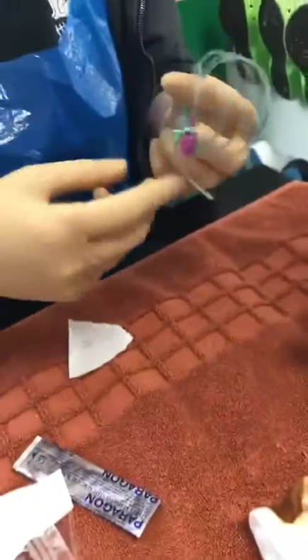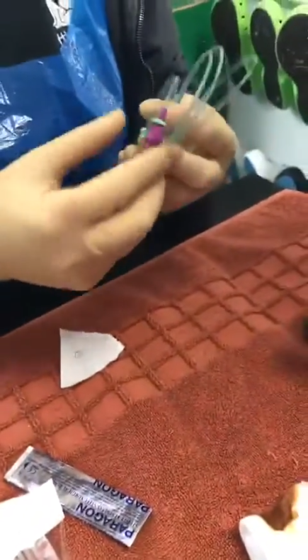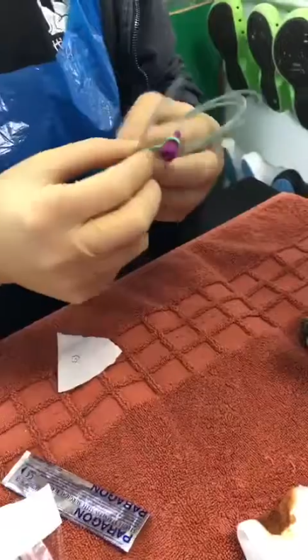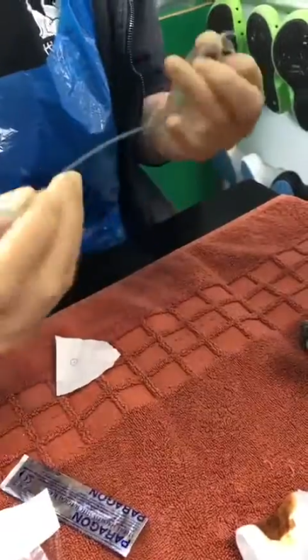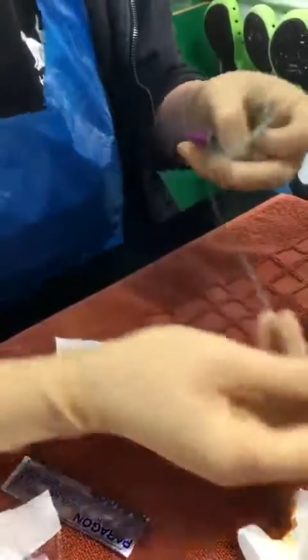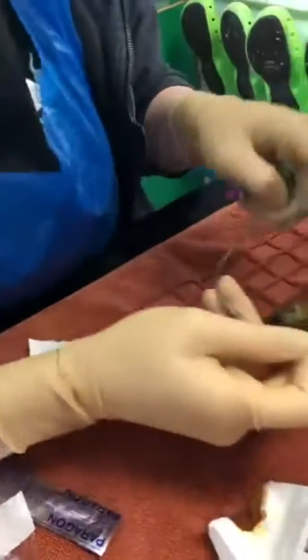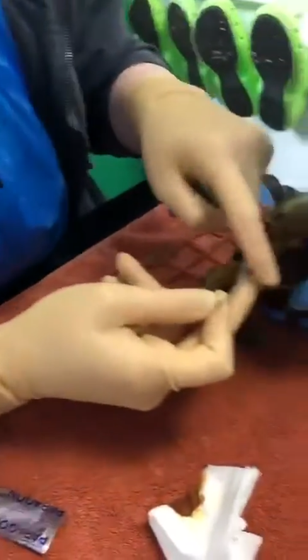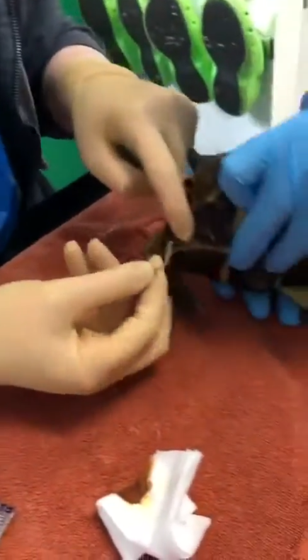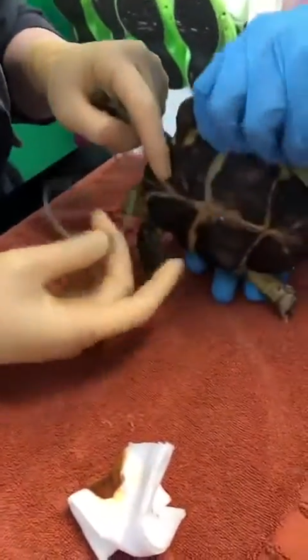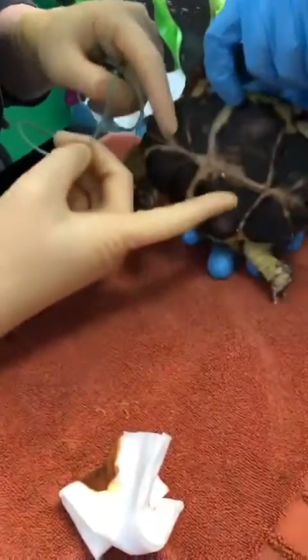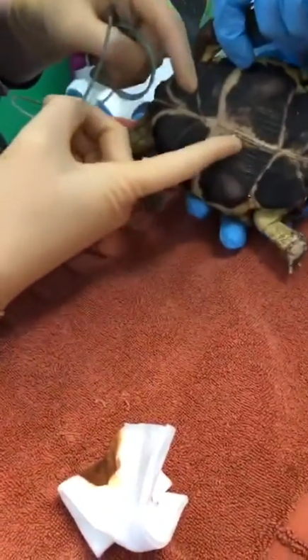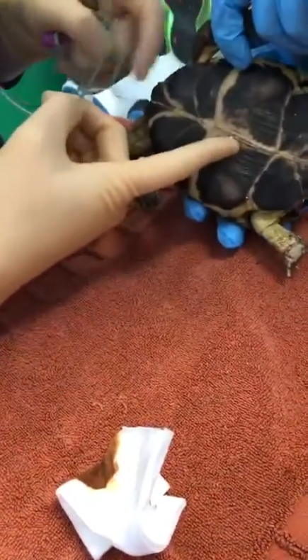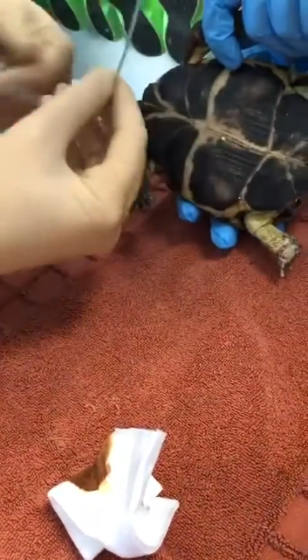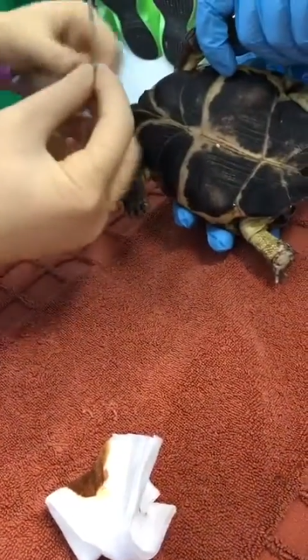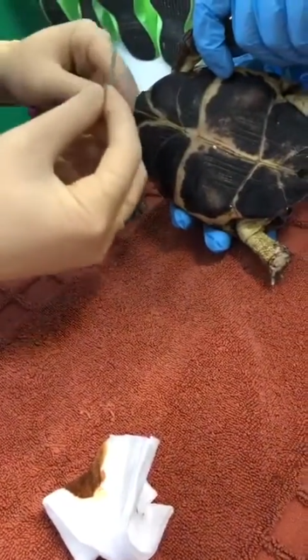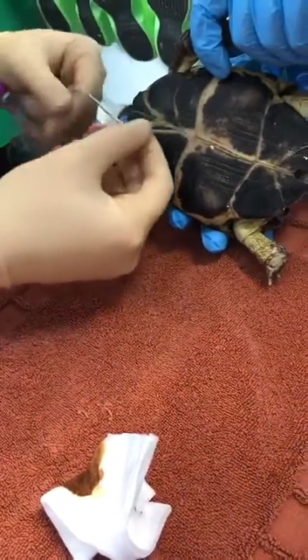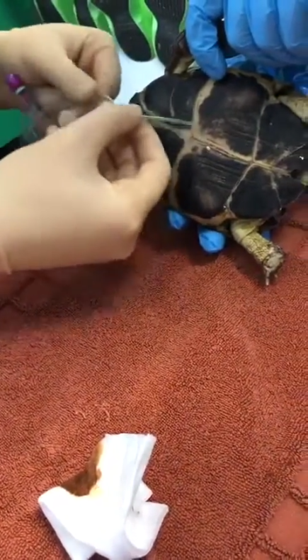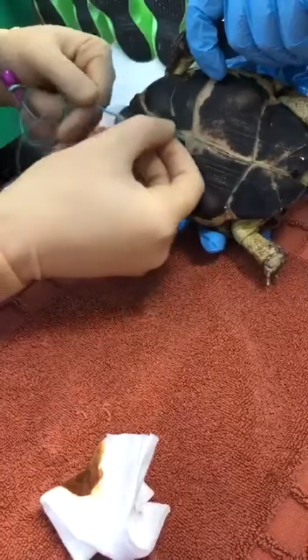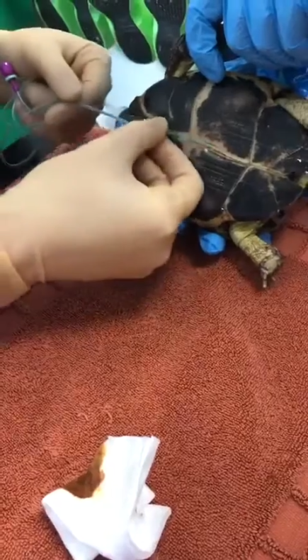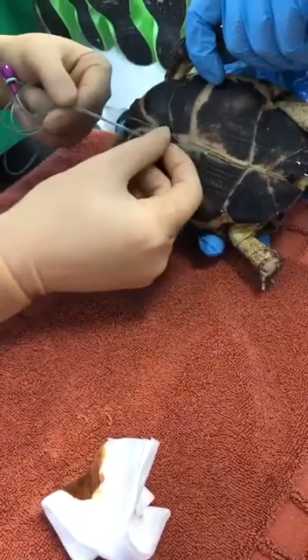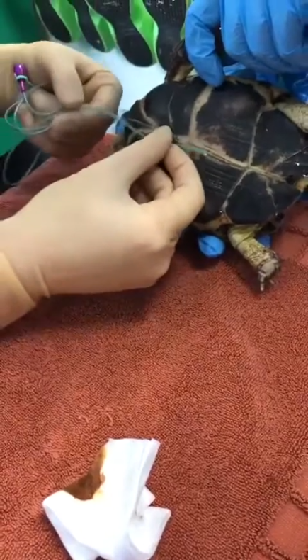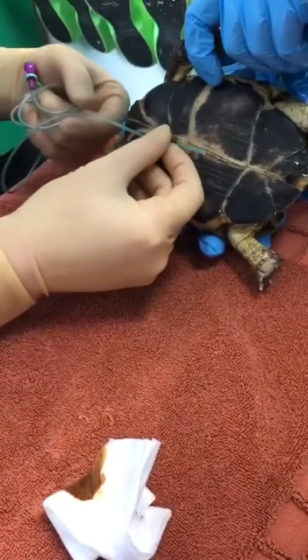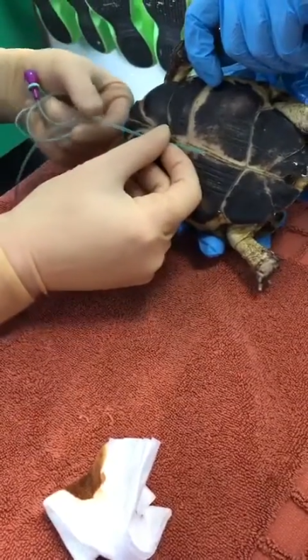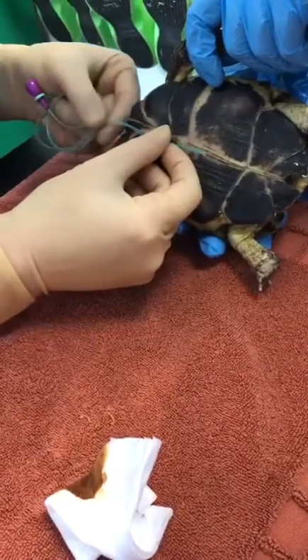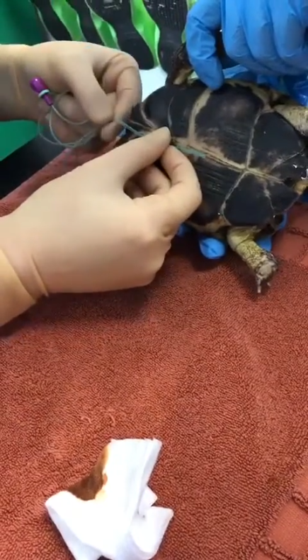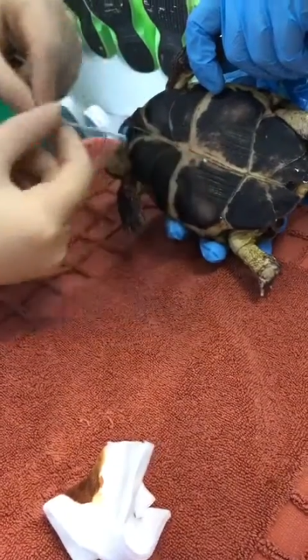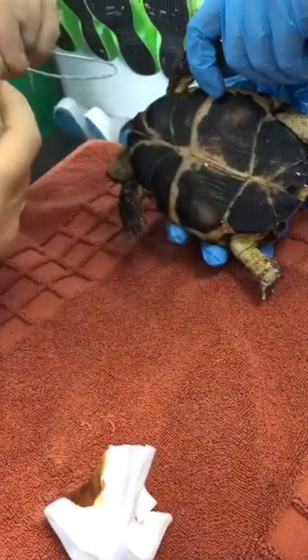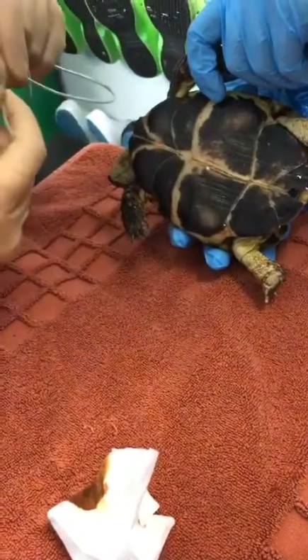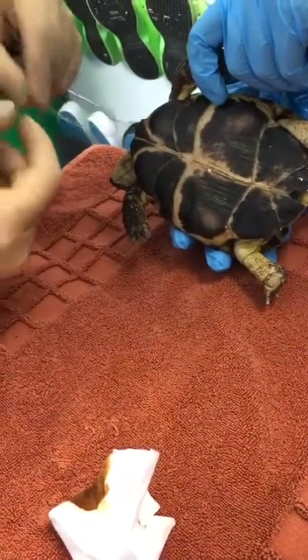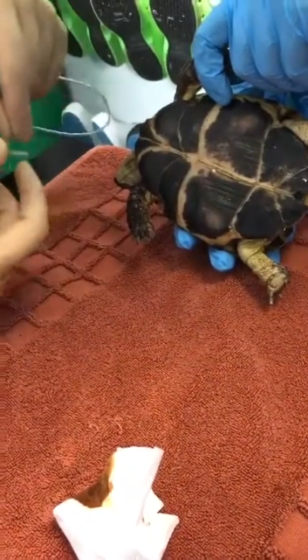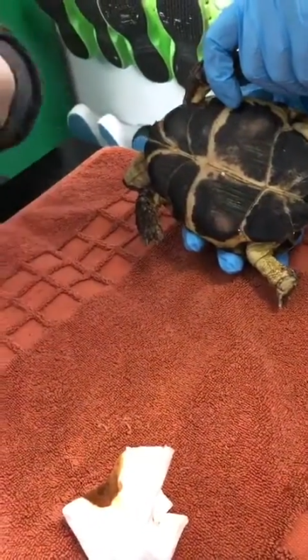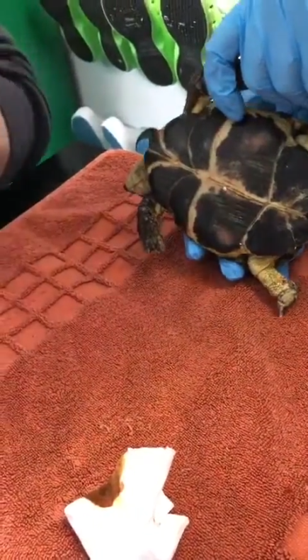We want to measure the tube from the middle of their plastron to the point of their neck. We're going to want to have it at about 7 on this tube.